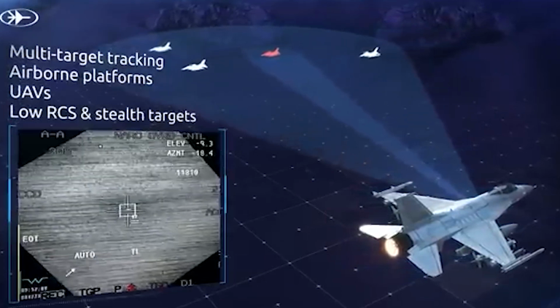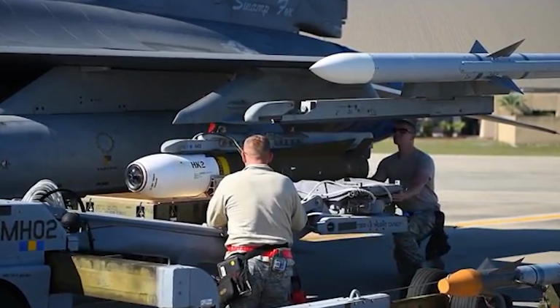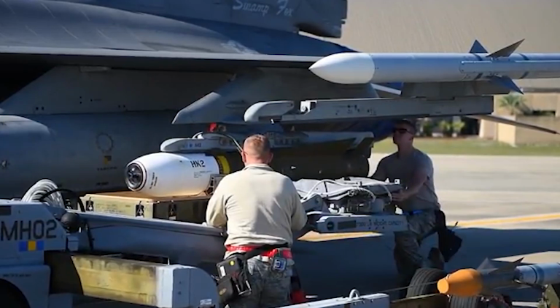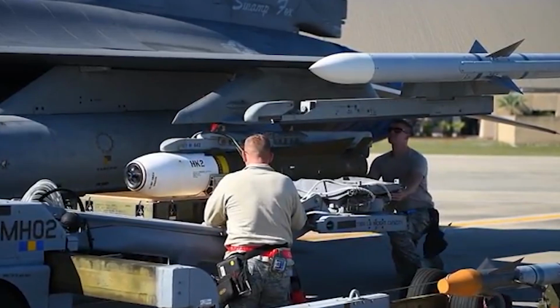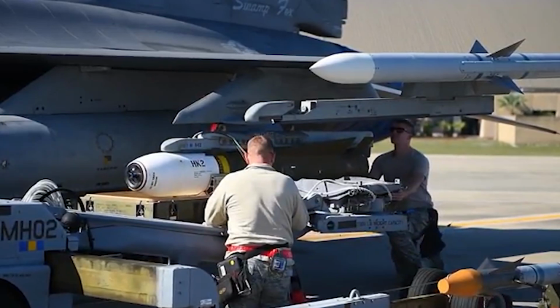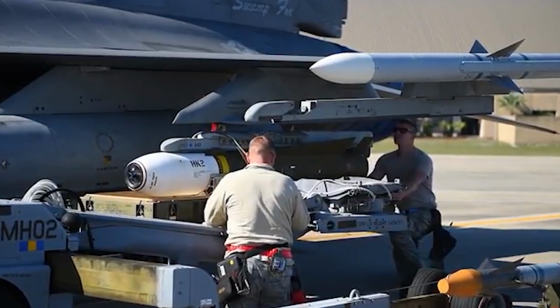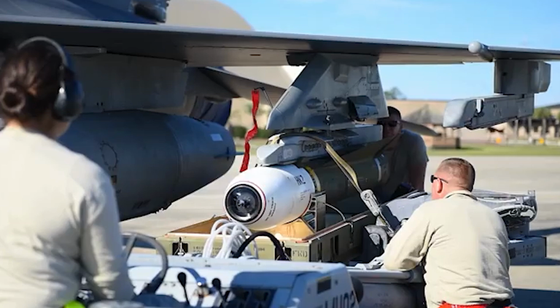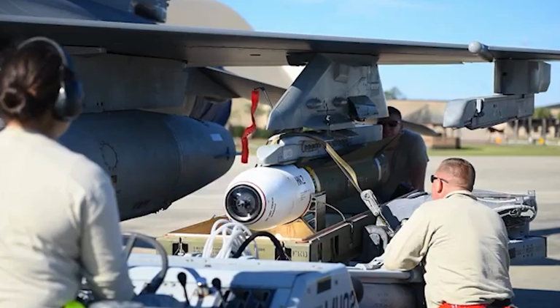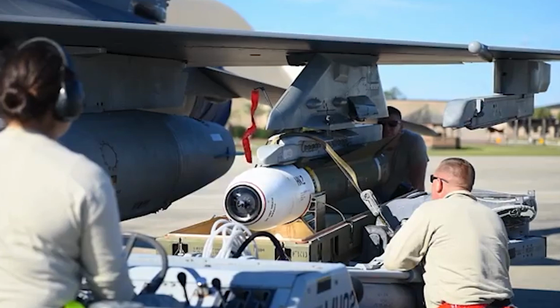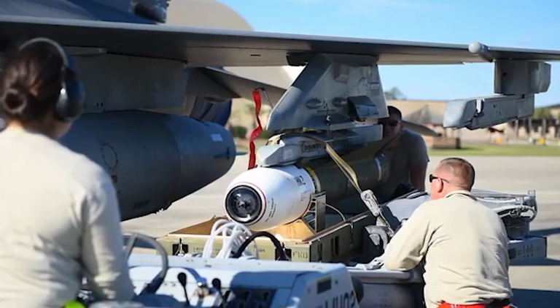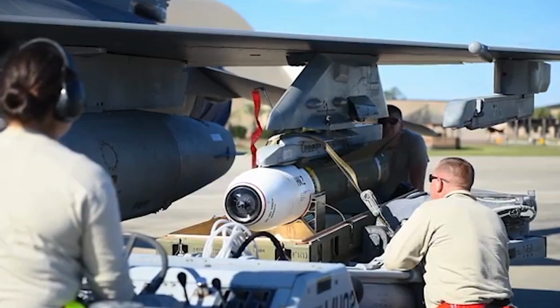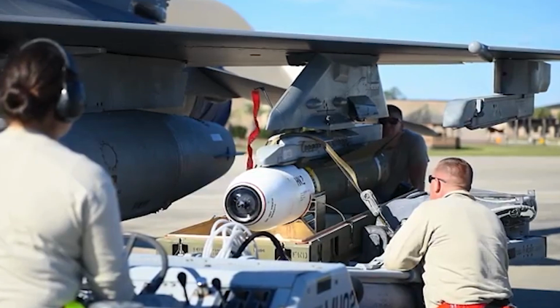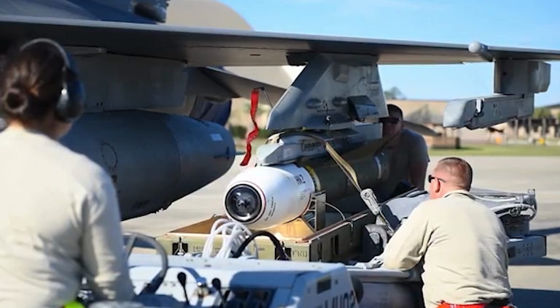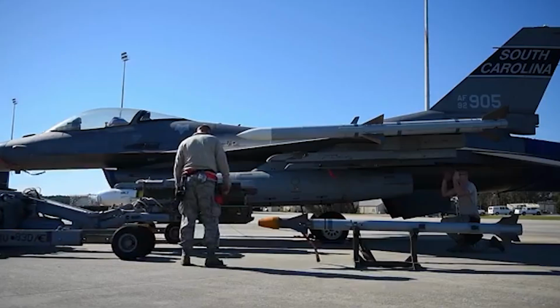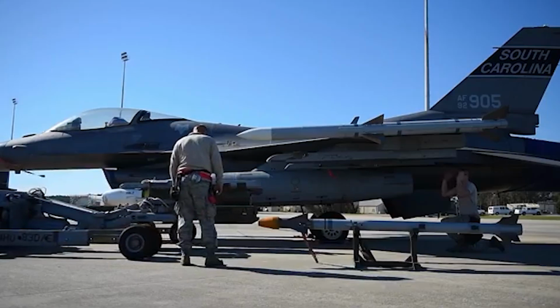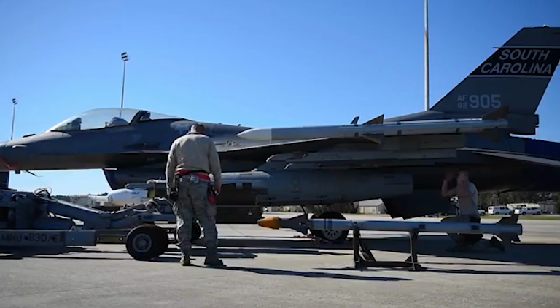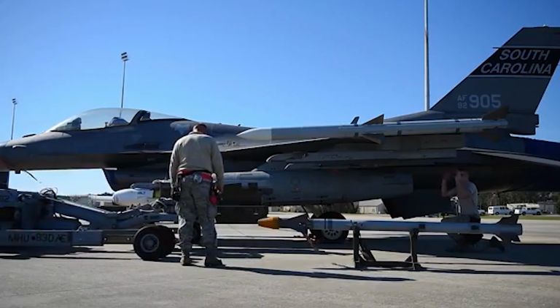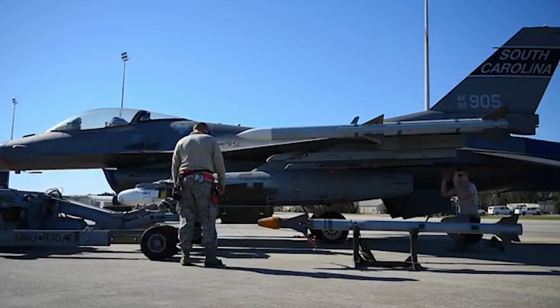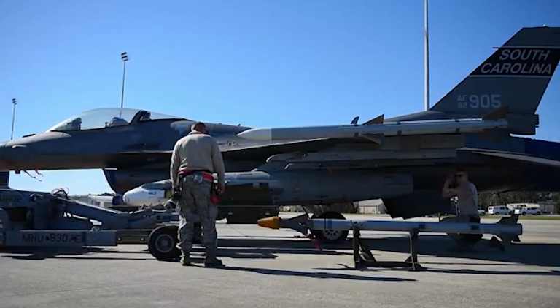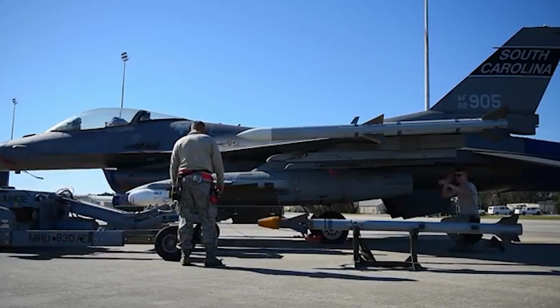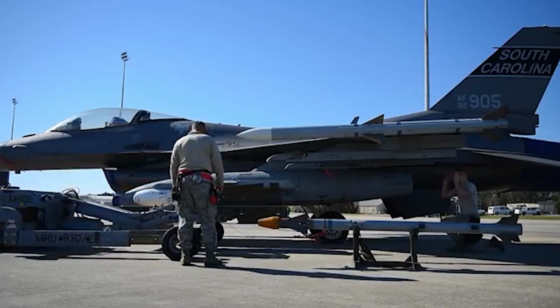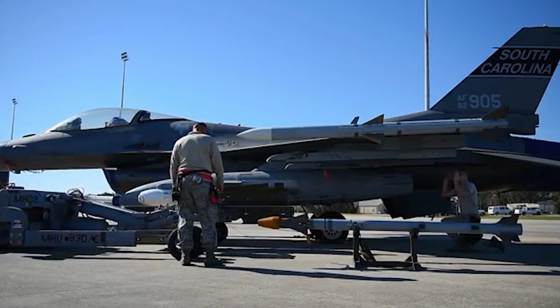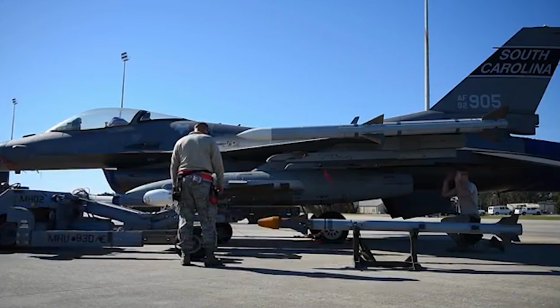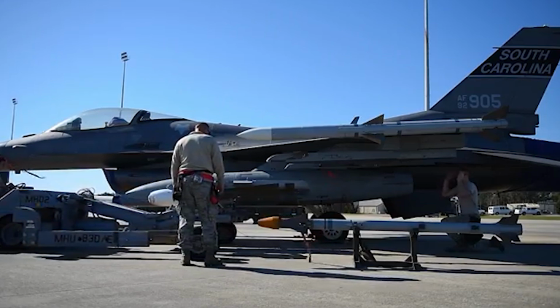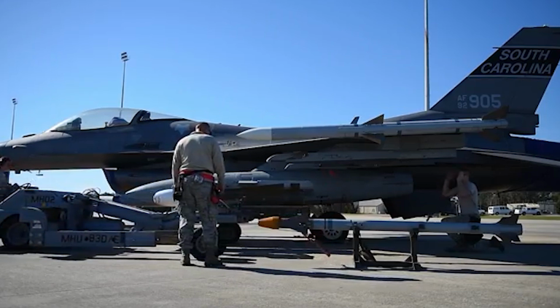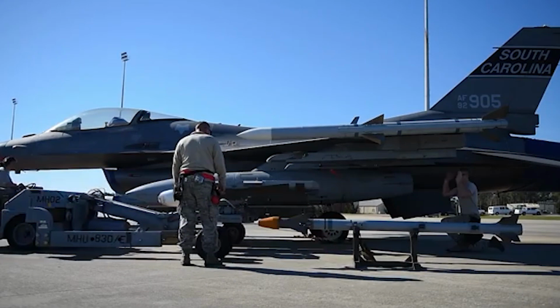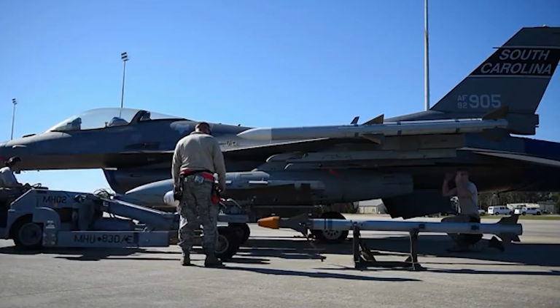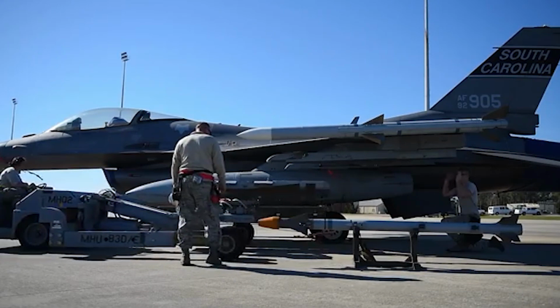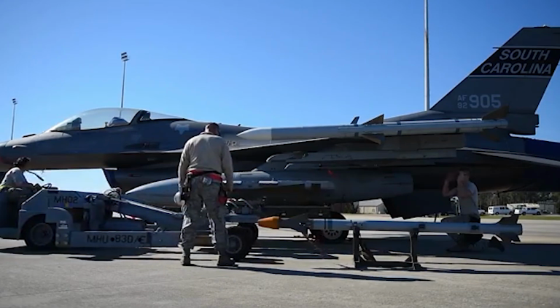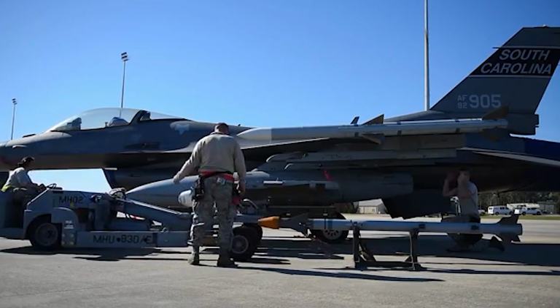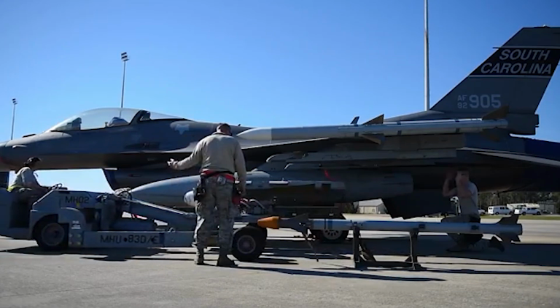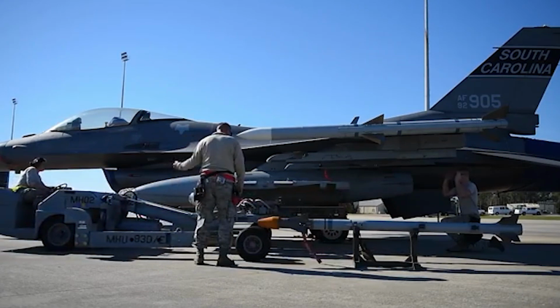And let's not forget the firepower. Armed with the AGM-88 HARM and AARGM missiles, plus an internal M61 Vulcan cannon, the F-16 is a force to be reckoned with.